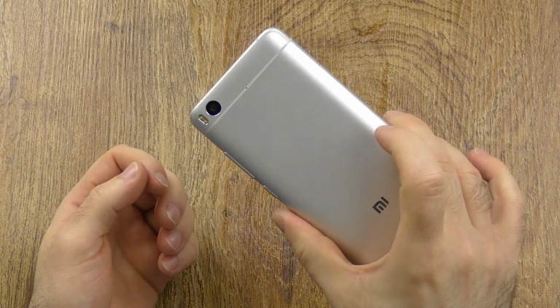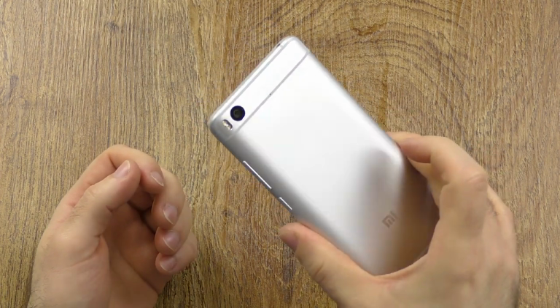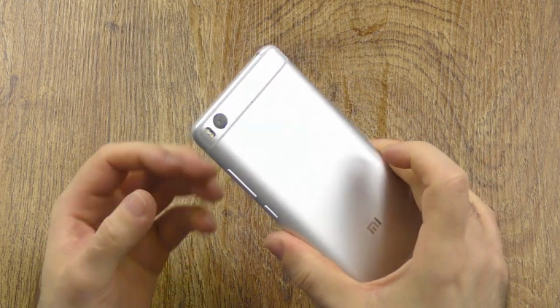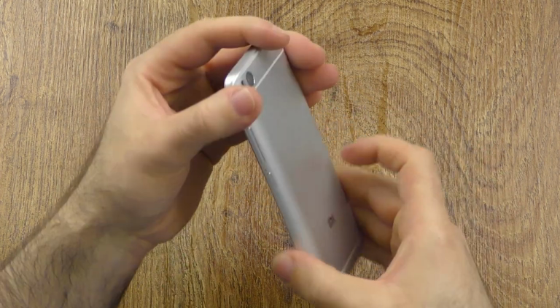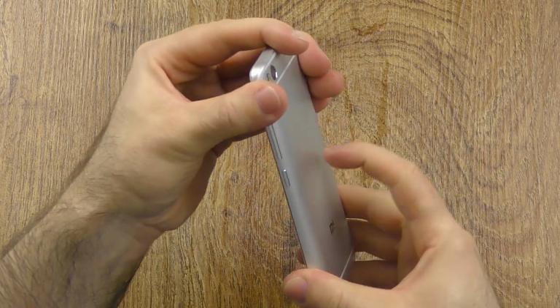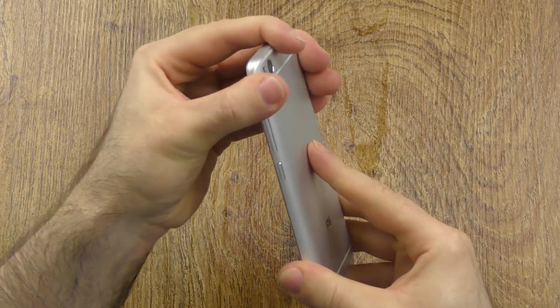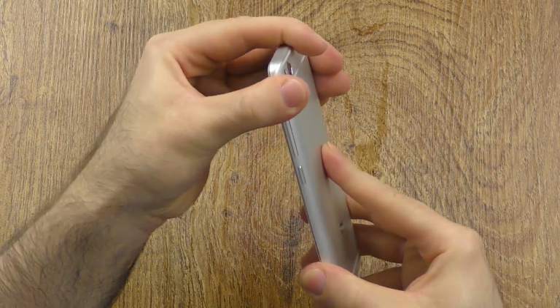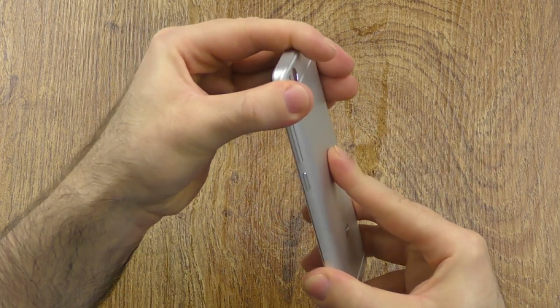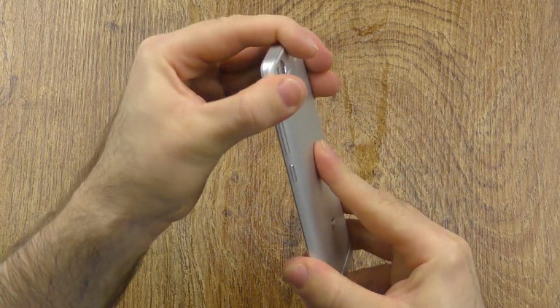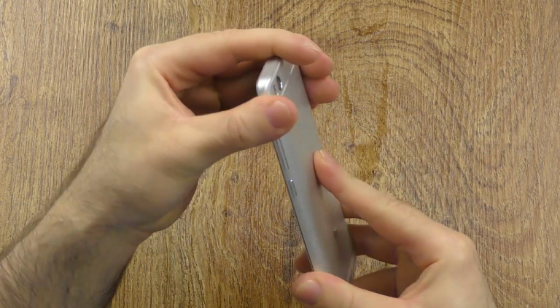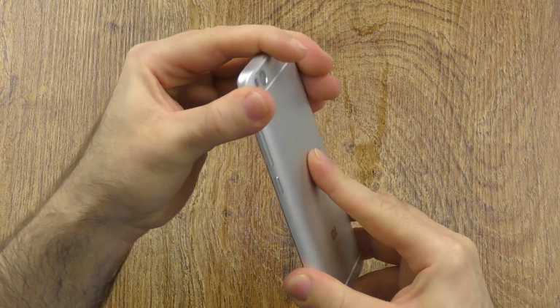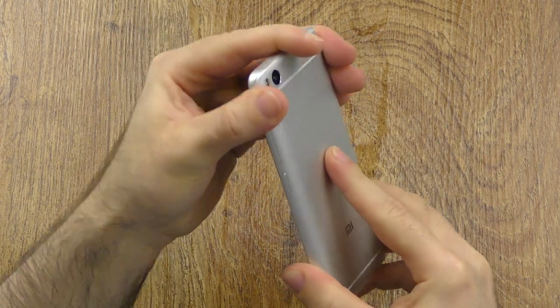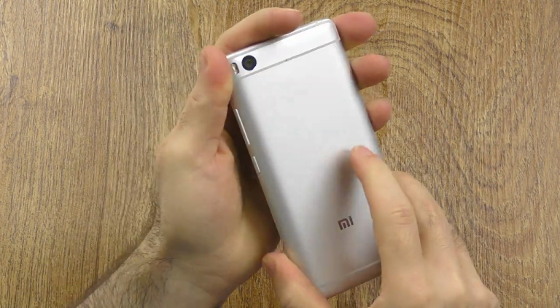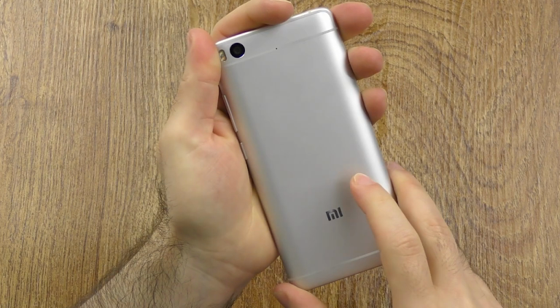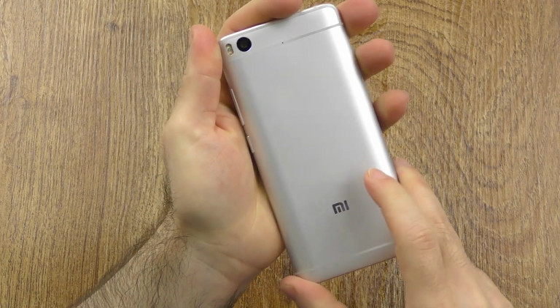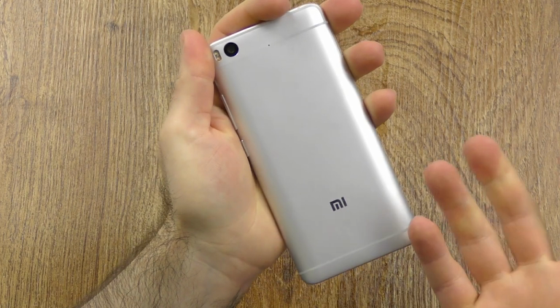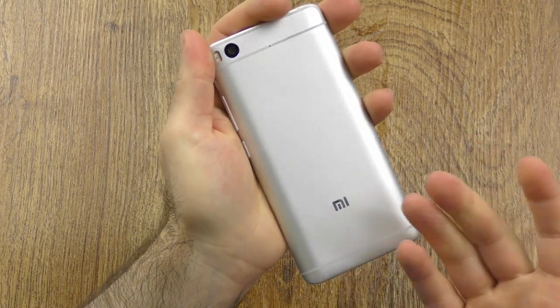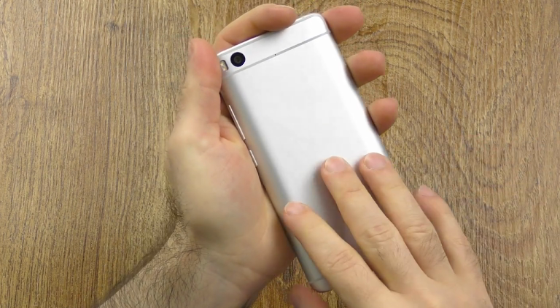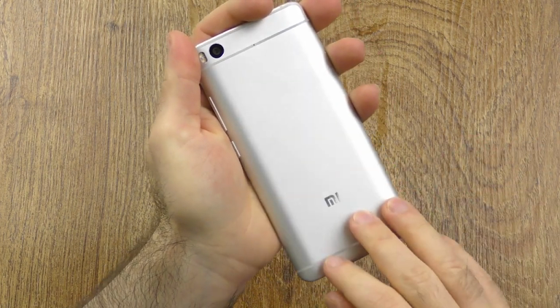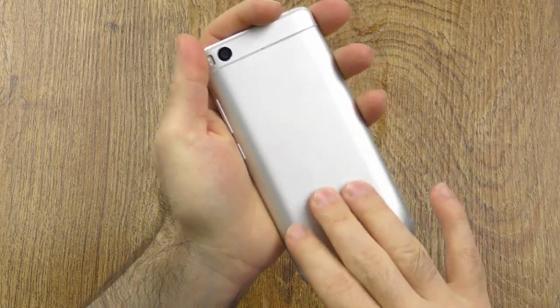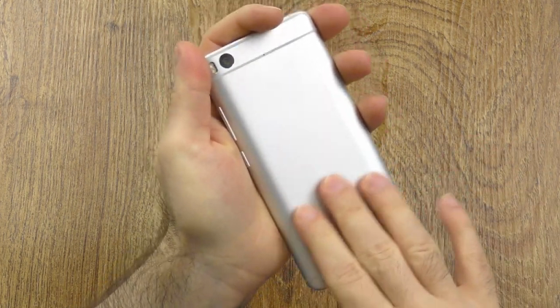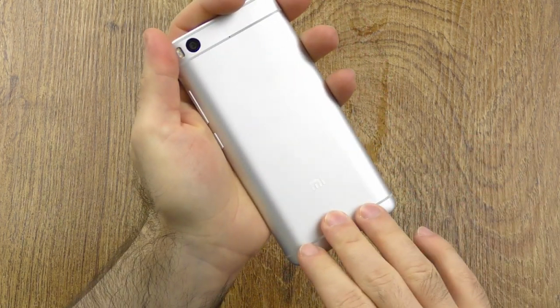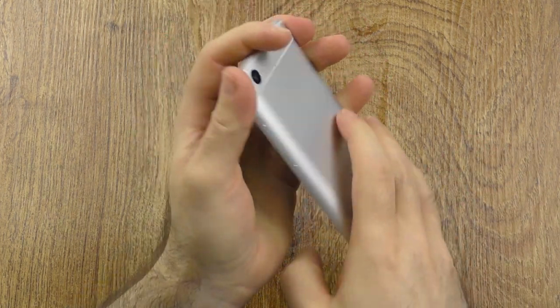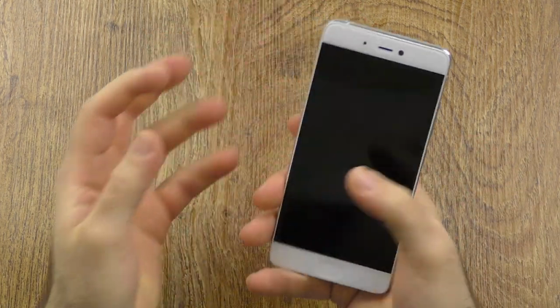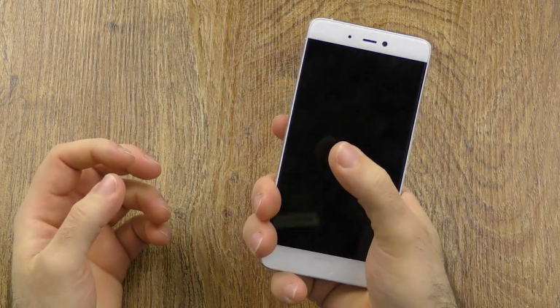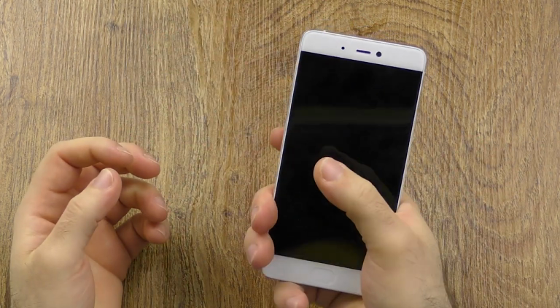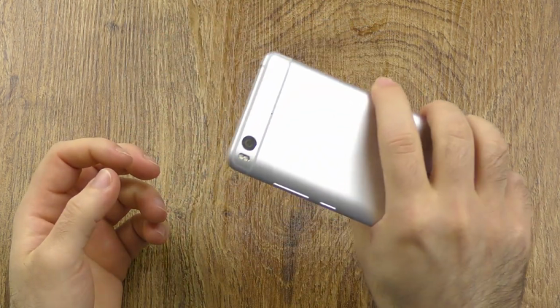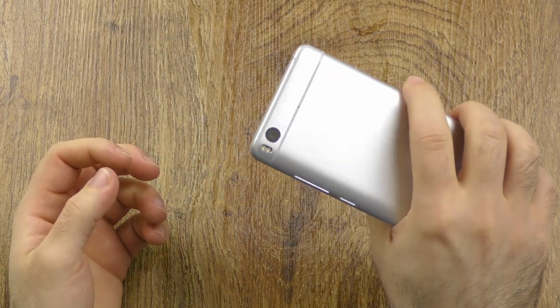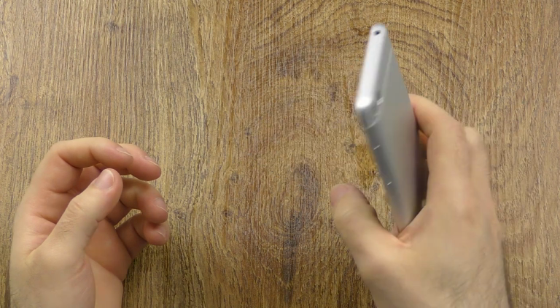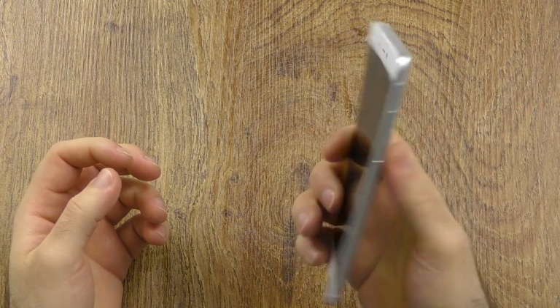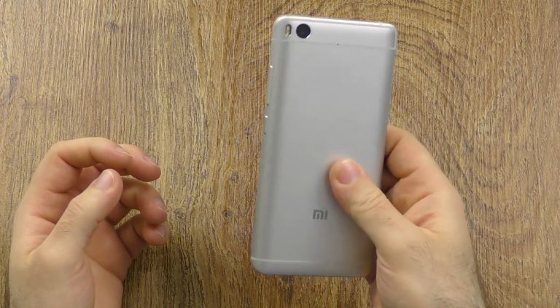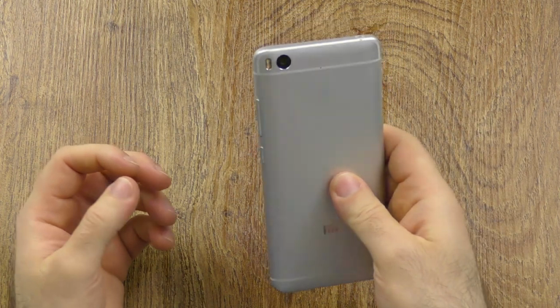I just have to give it to them — it feels extremely premium, doesn't bend at all no matter how much you try. Due to being aluminum, it can be a little bit slippery from time to time, but since it is so easy to hold, I don't see this to be an issue at all.